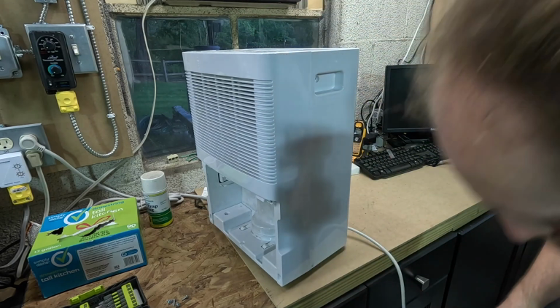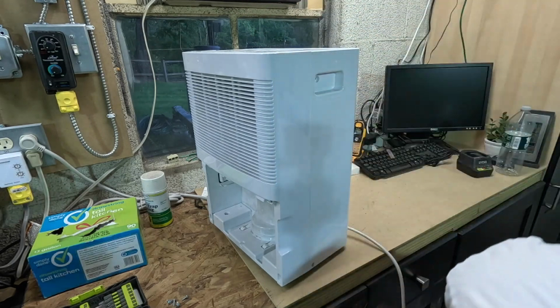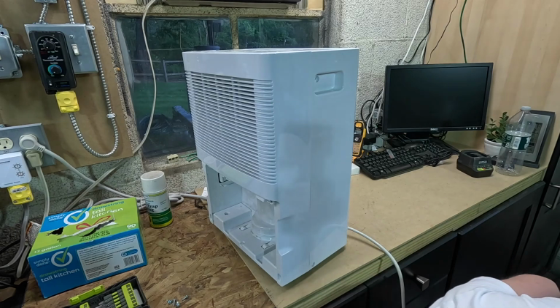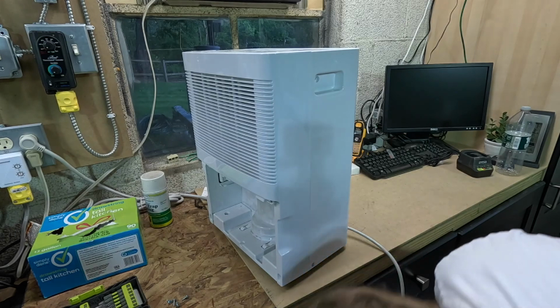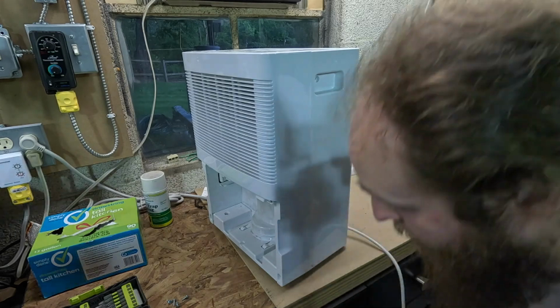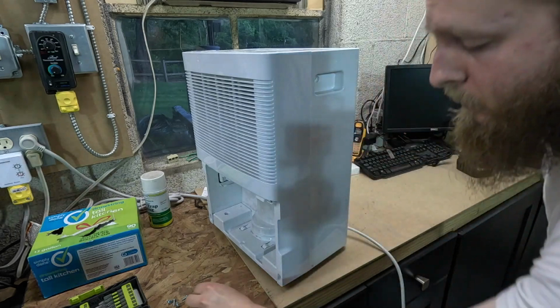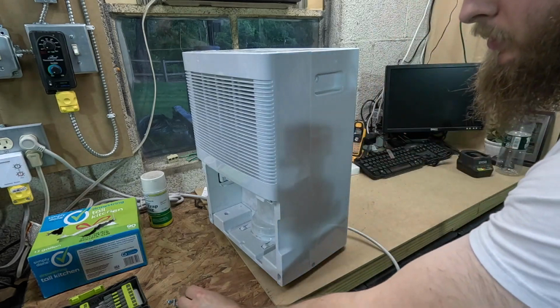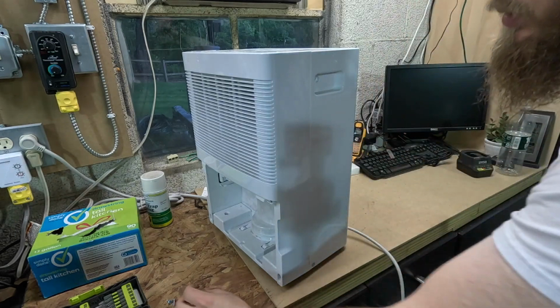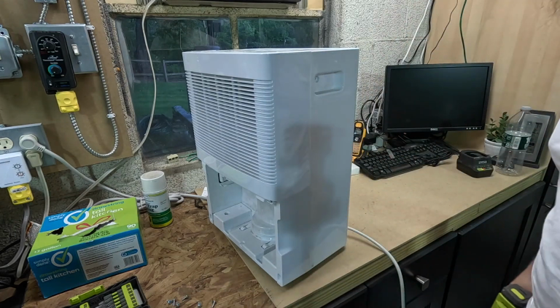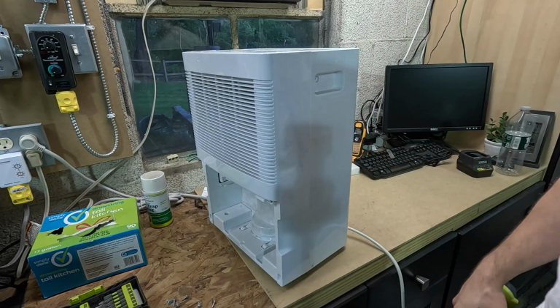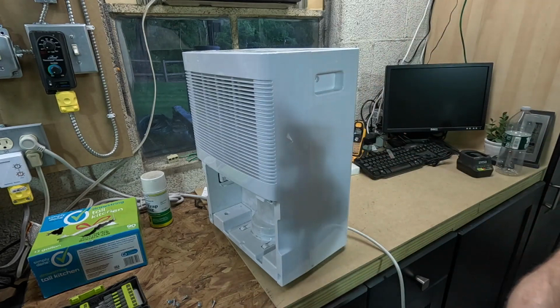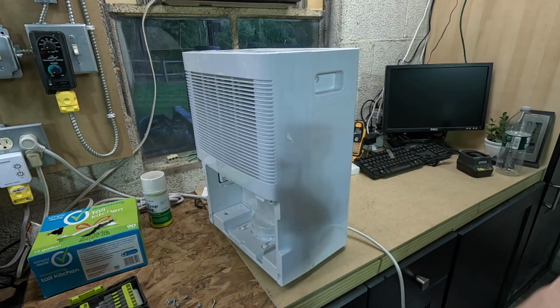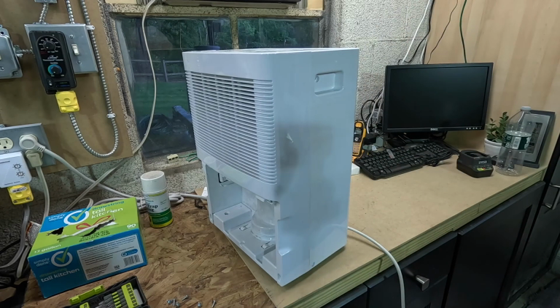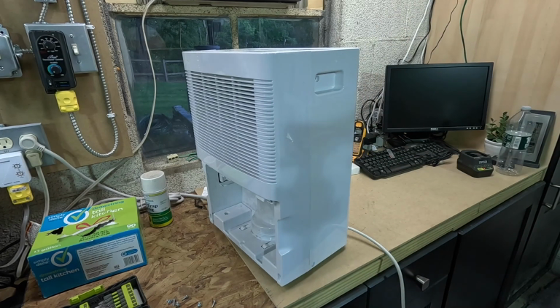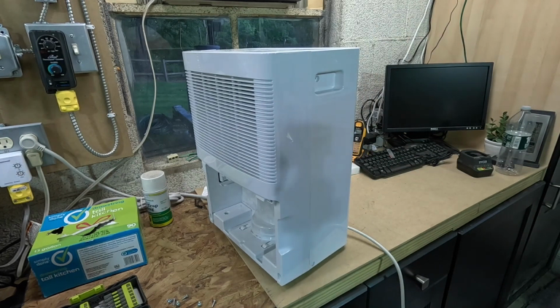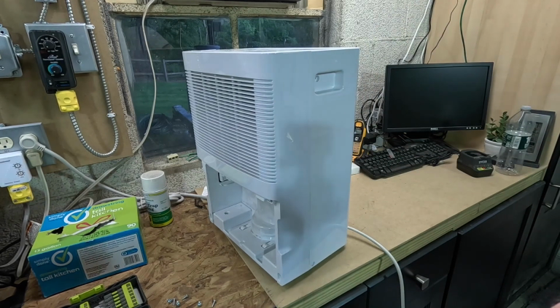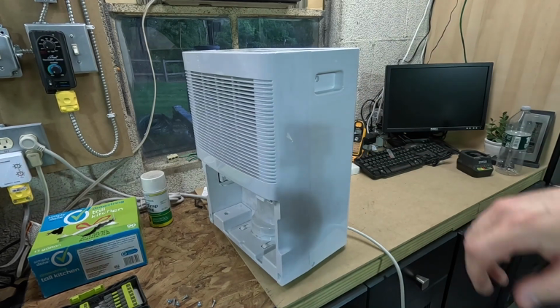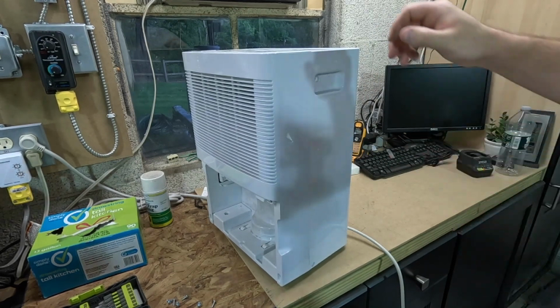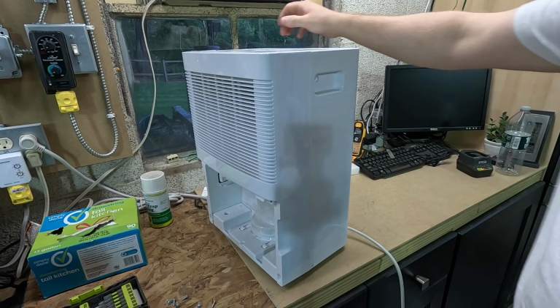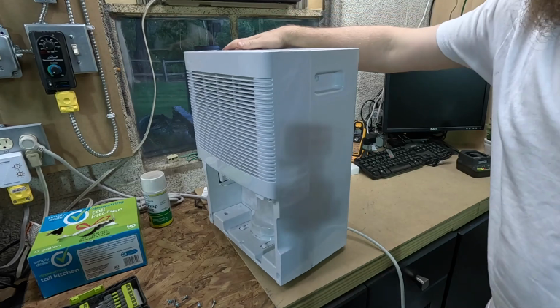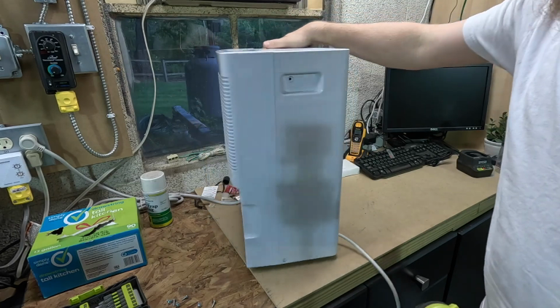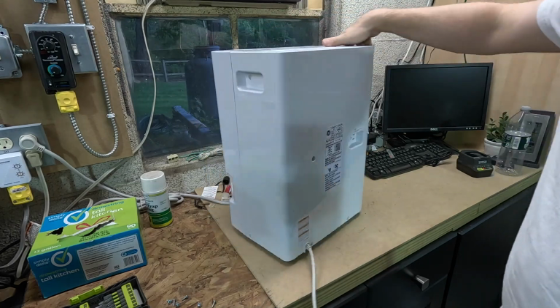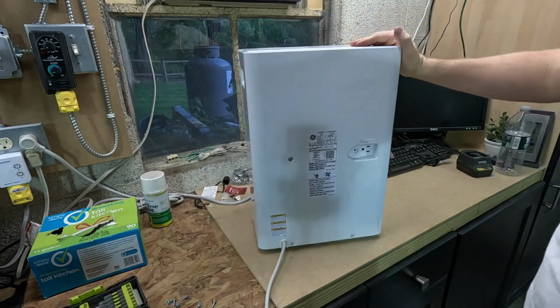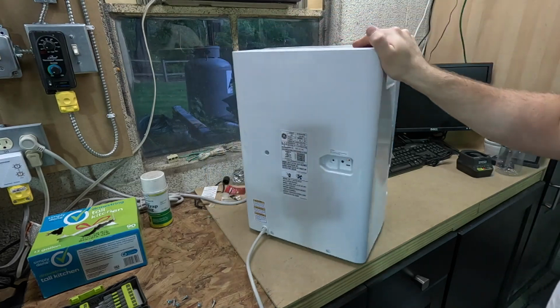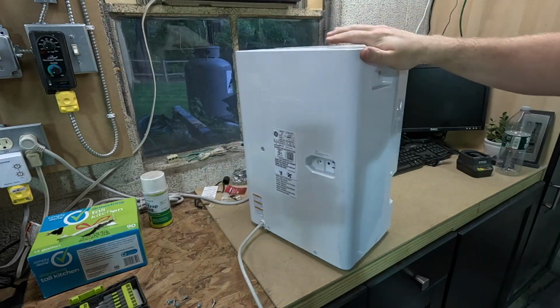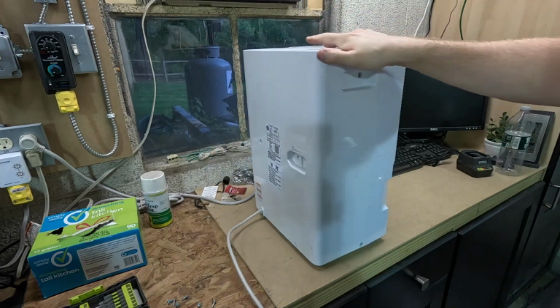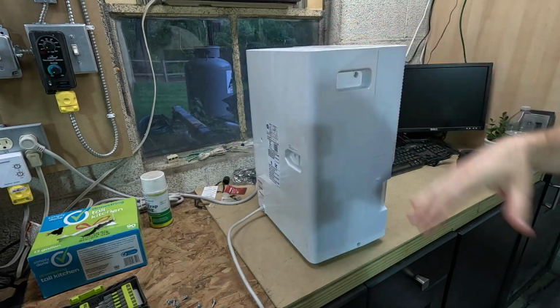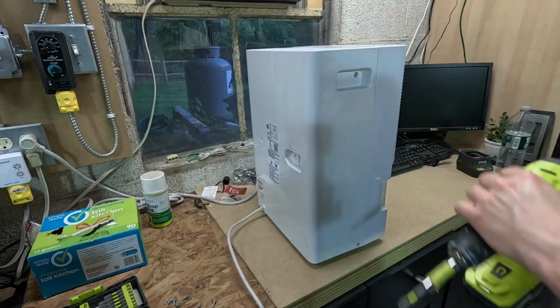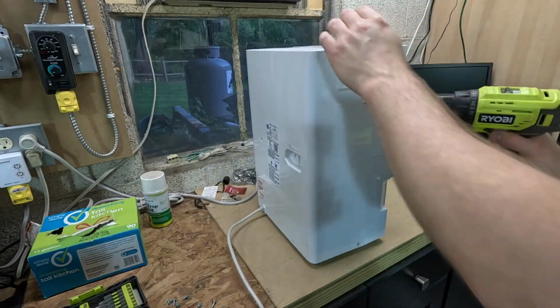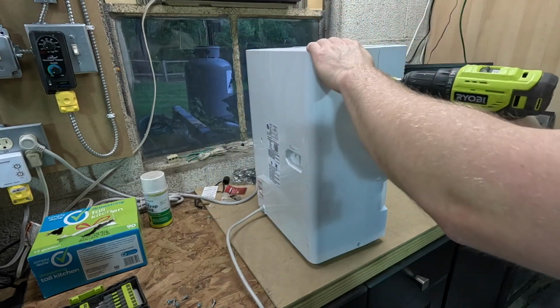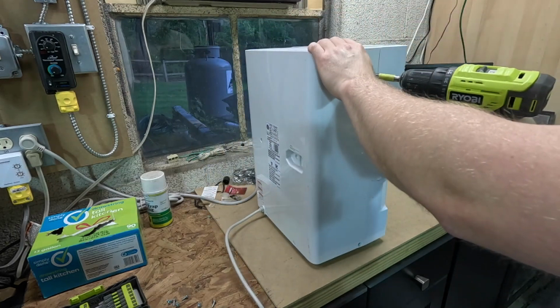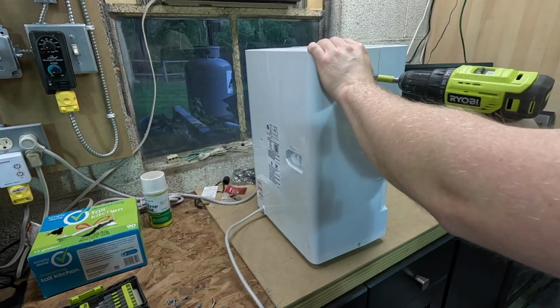I'm going to be giving this one as well as the Whirlpool one to my neighbor, so I just figured we'll do a teardown and check it out before I give it away — make sure it's clean and everything.